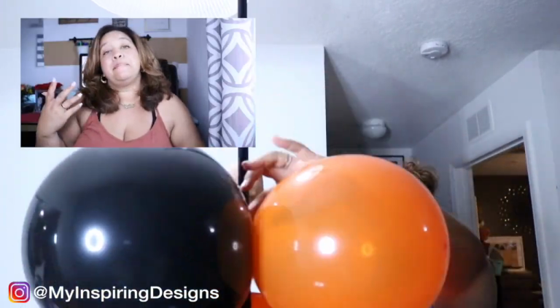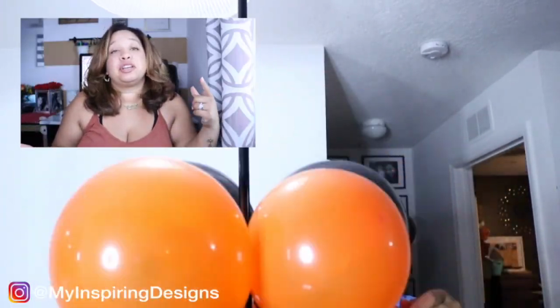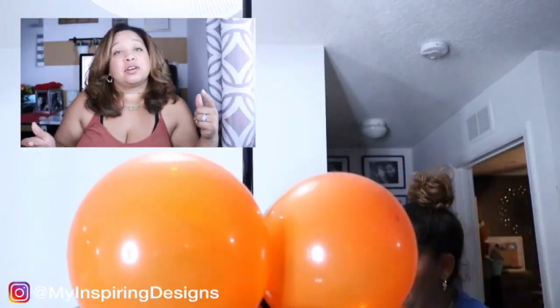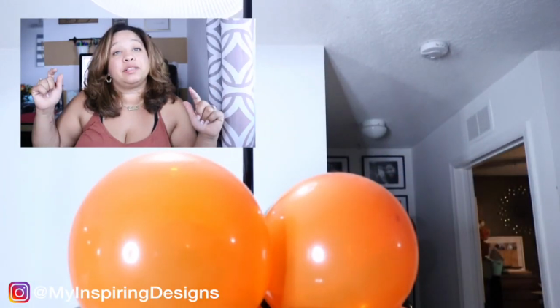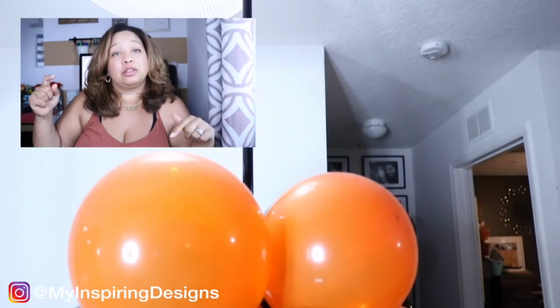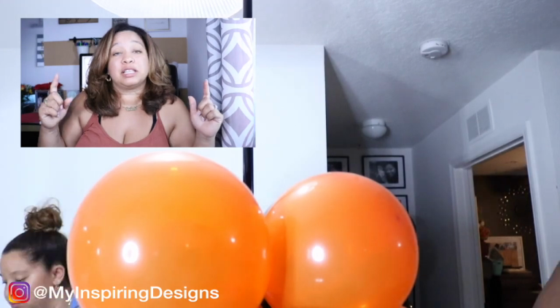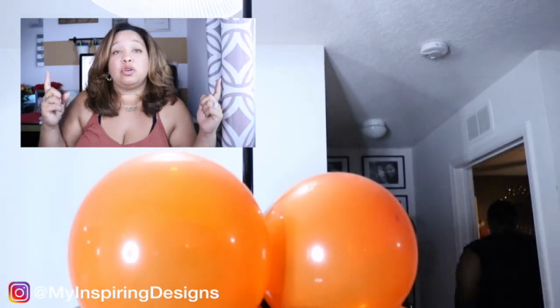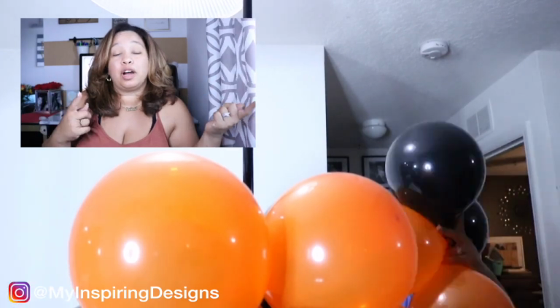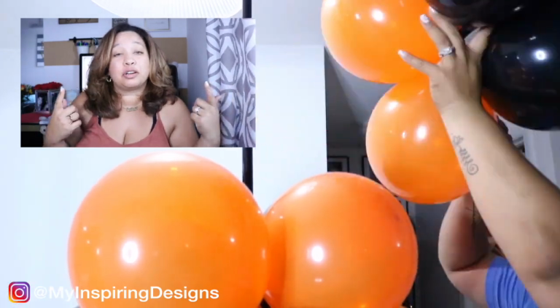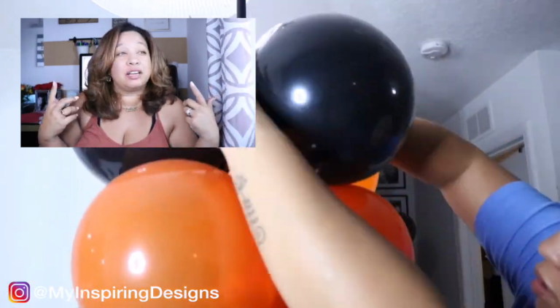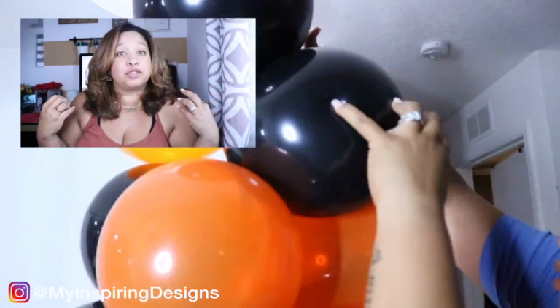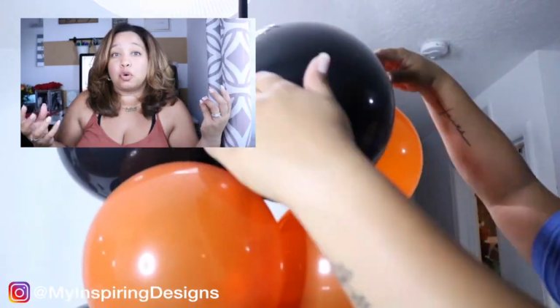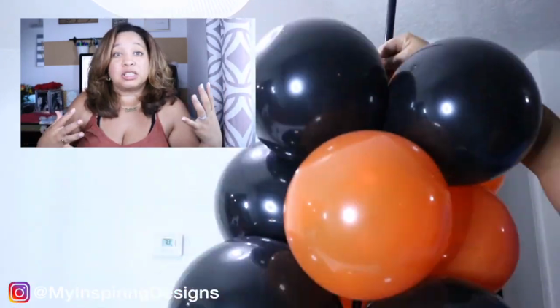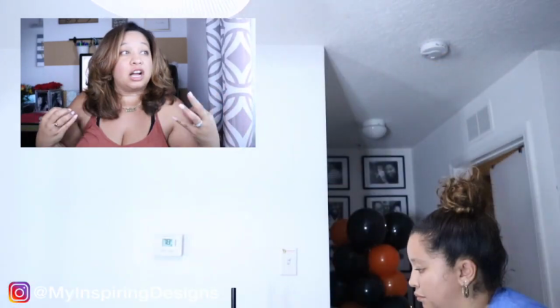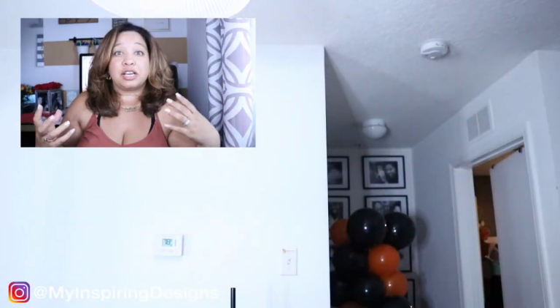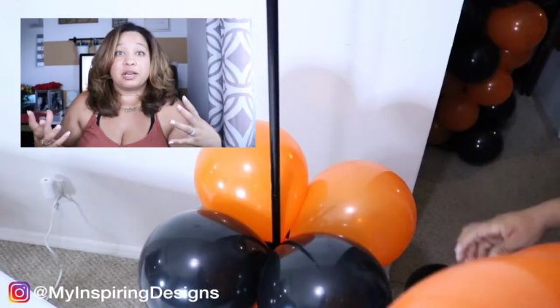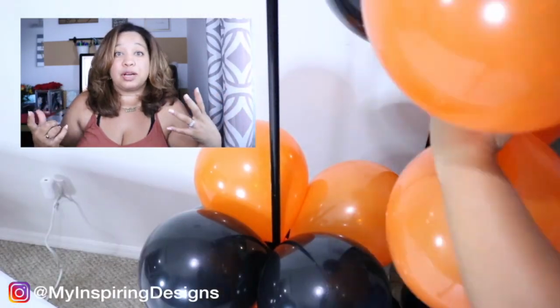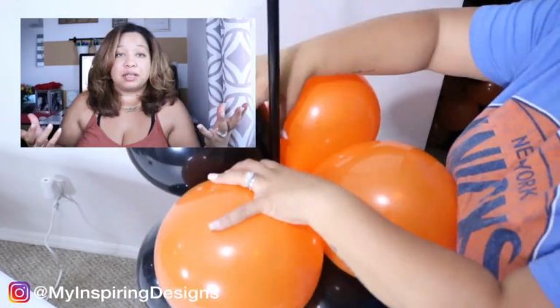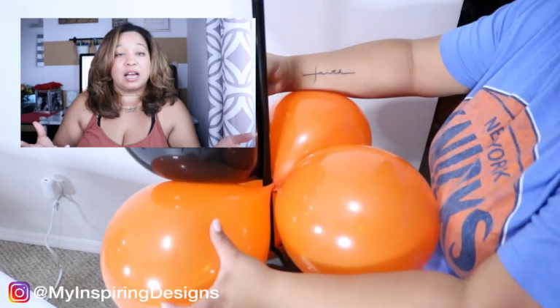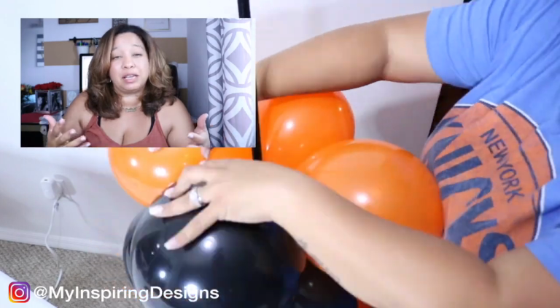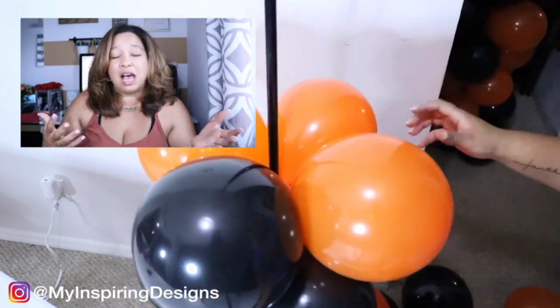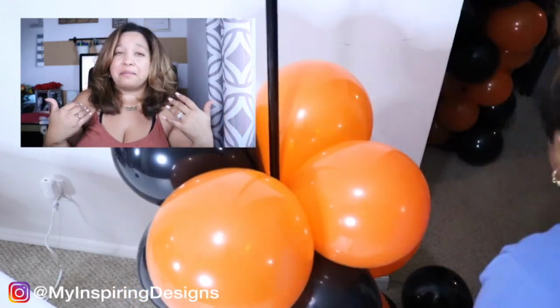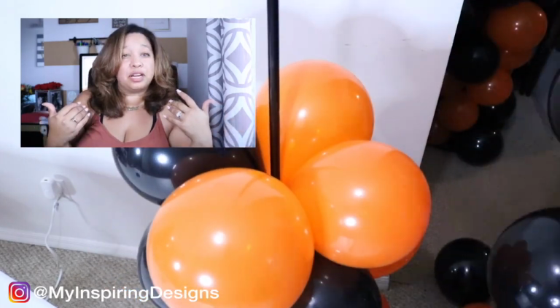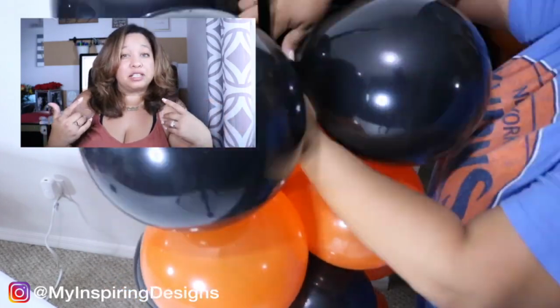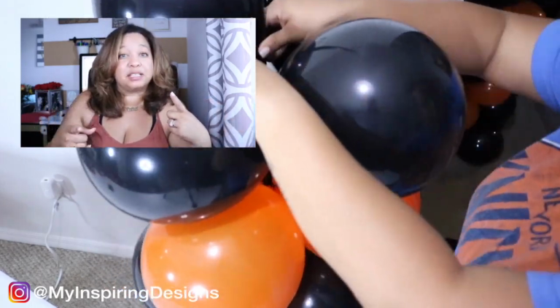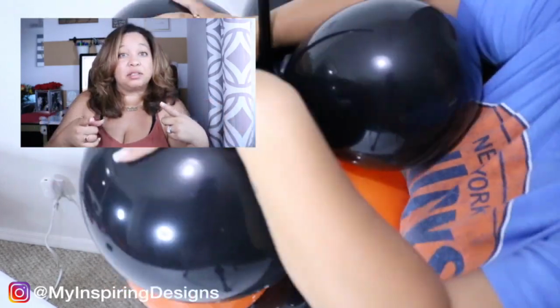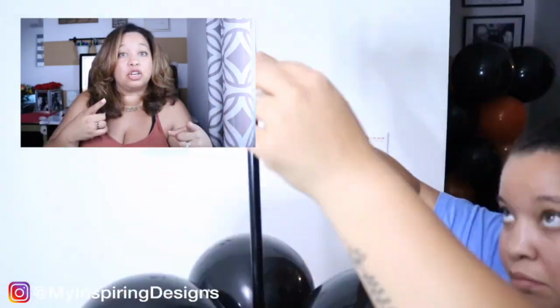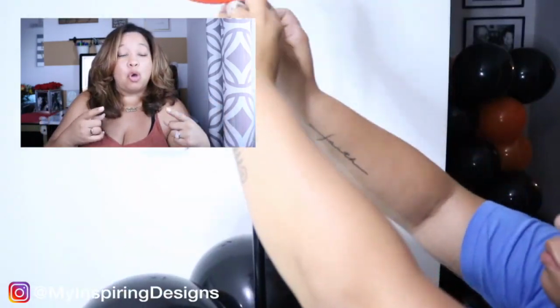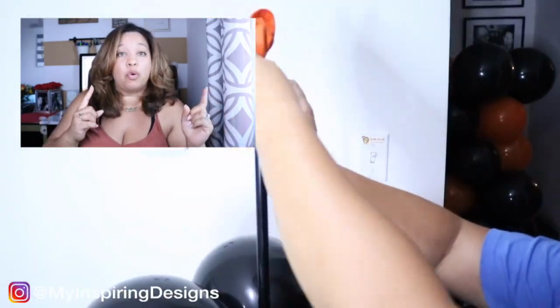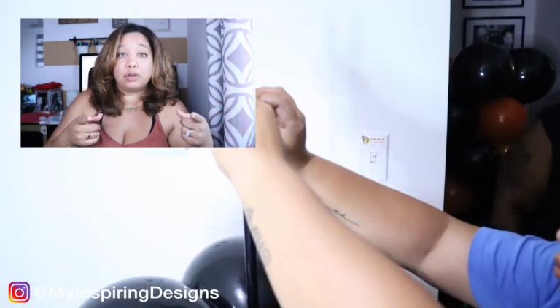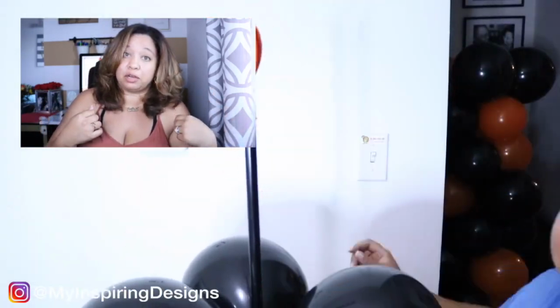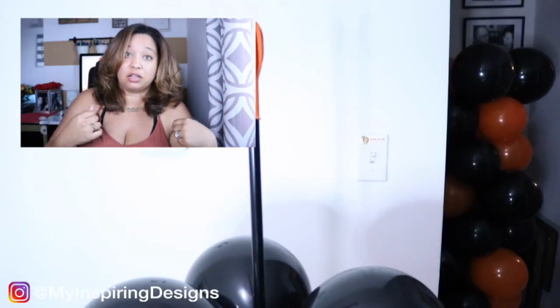Make sure to leave a comment down below to let me know what other kind of decor, design, or DIY projects you guys are thinking. I have my own ideas, but I definitely want to know what you guys want to watch.